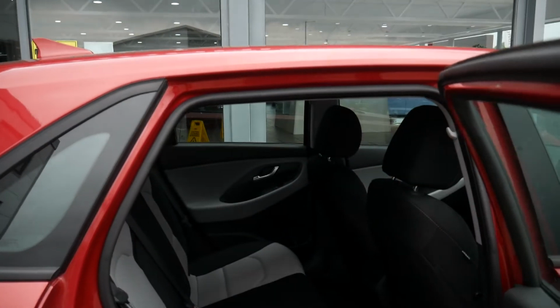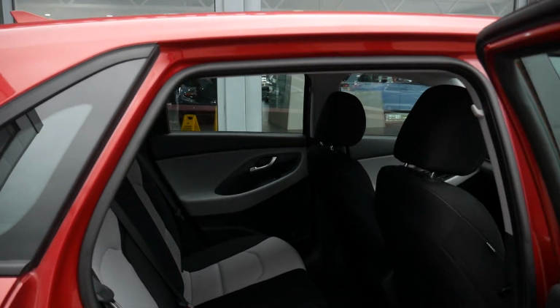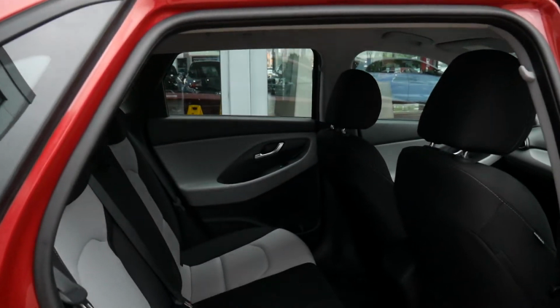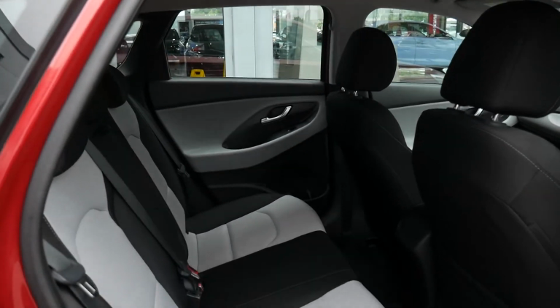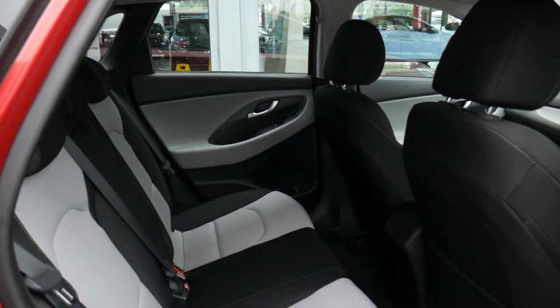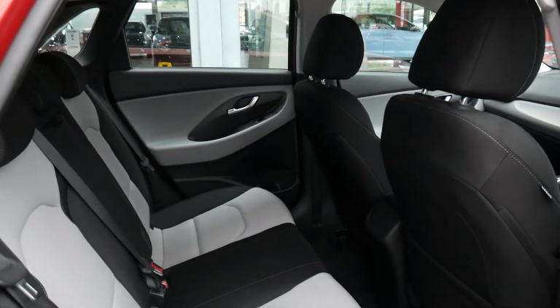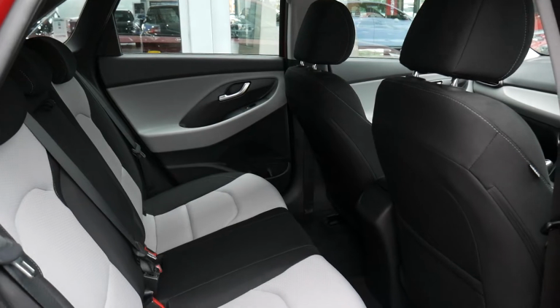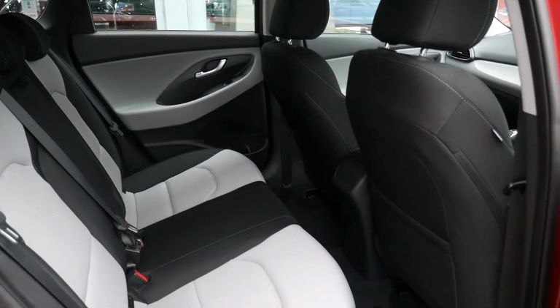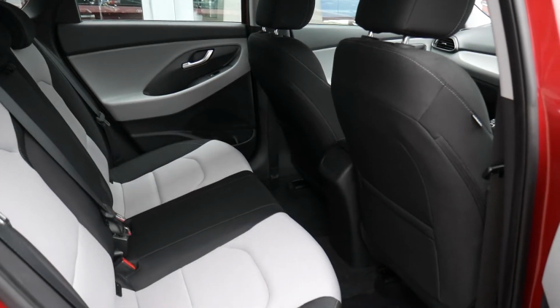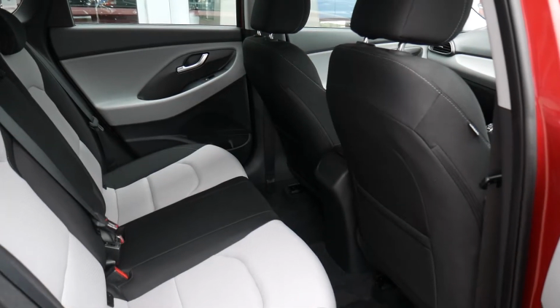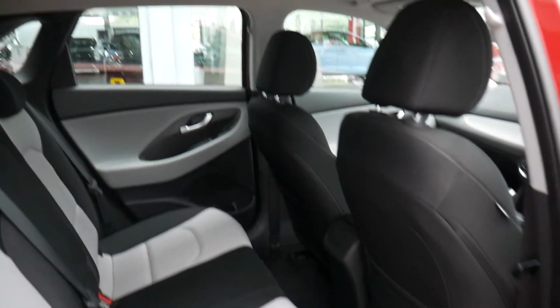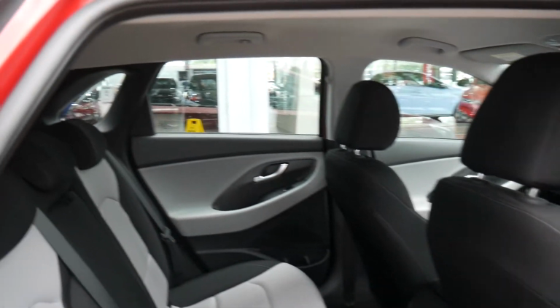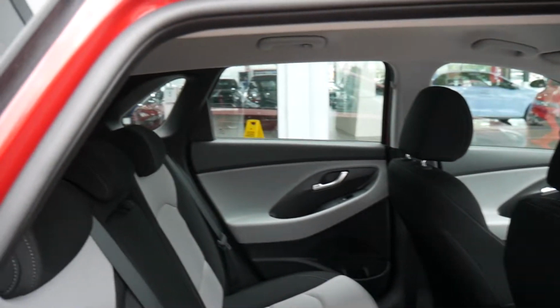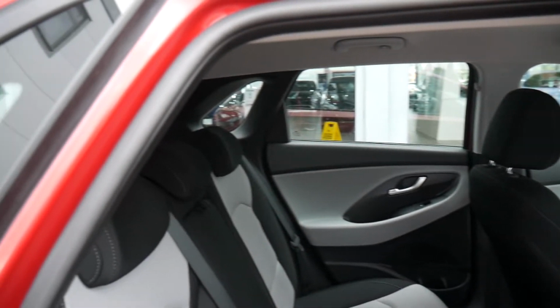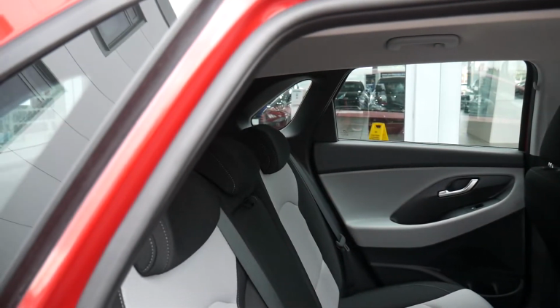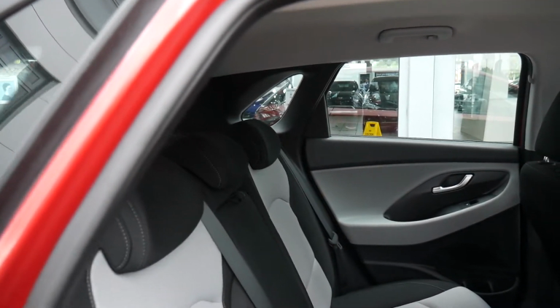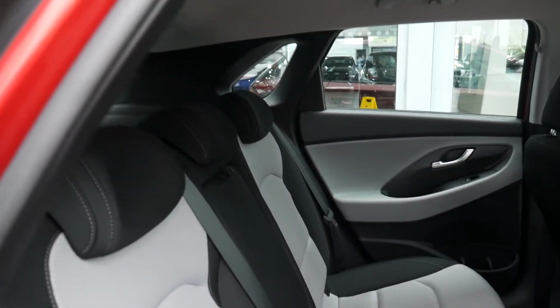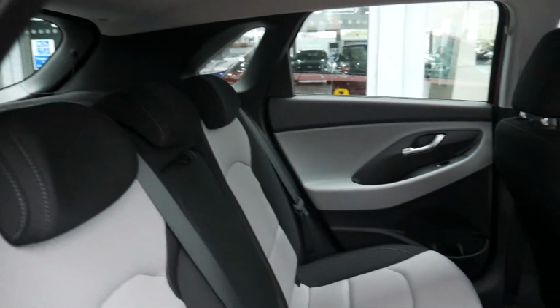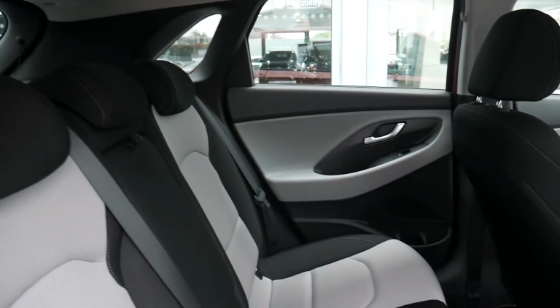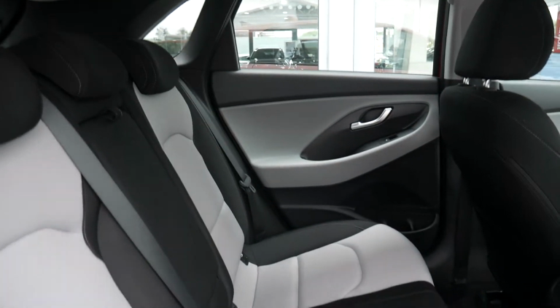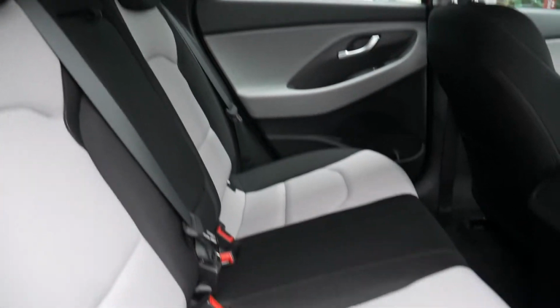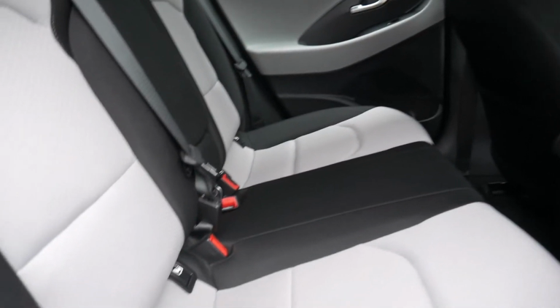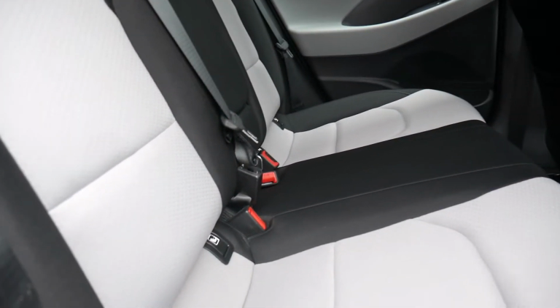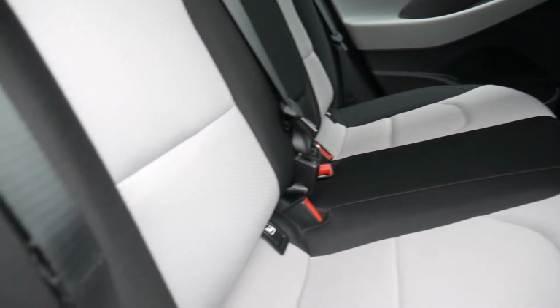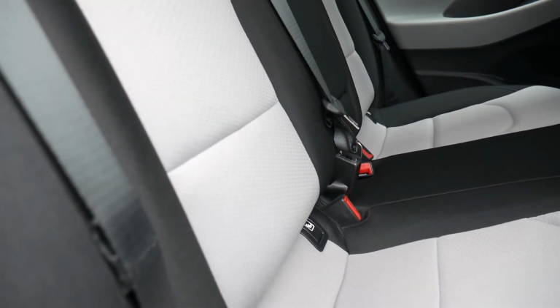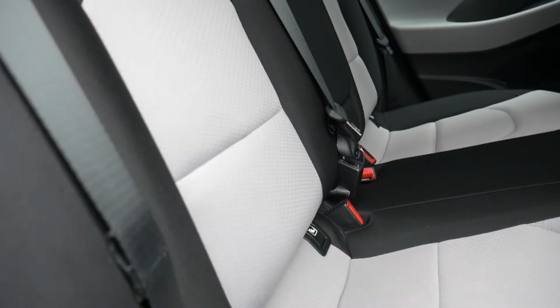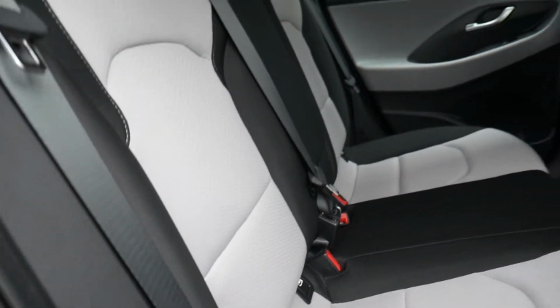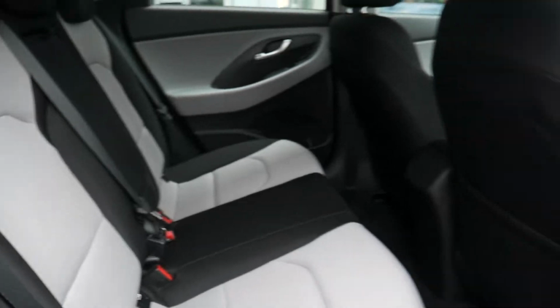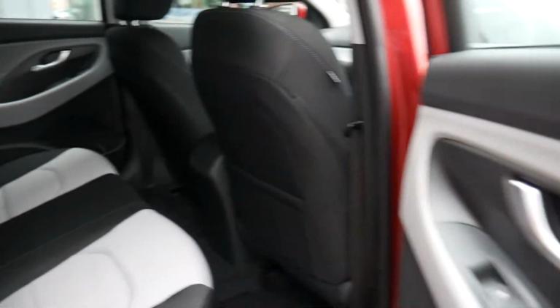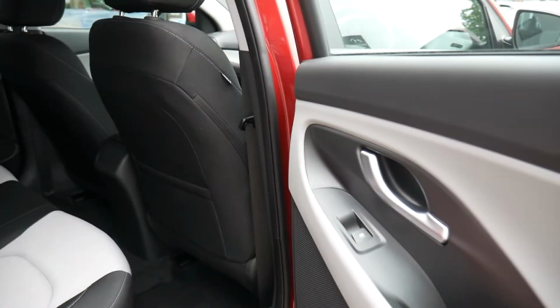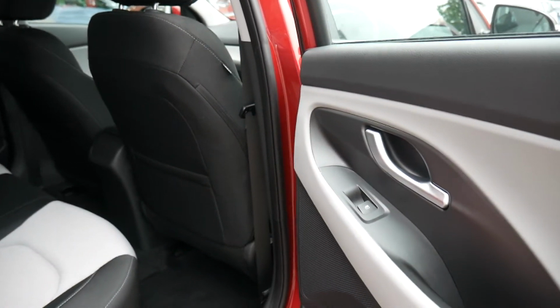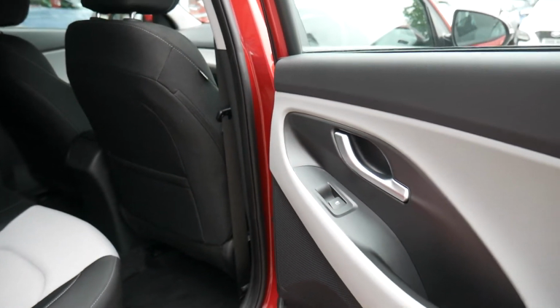Now this has got the black and grey interior with really nice cloth upholstery. There's good leg and headroom in the back, three full seat belts, and ISOFIX fittings on the two outer seats in the back. We also have electric windows.